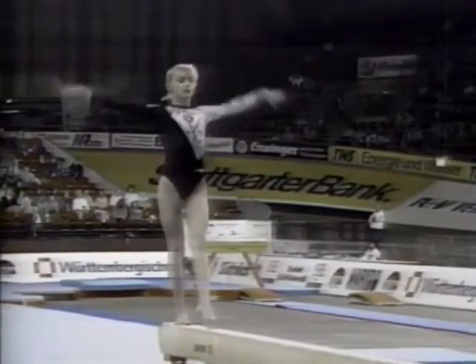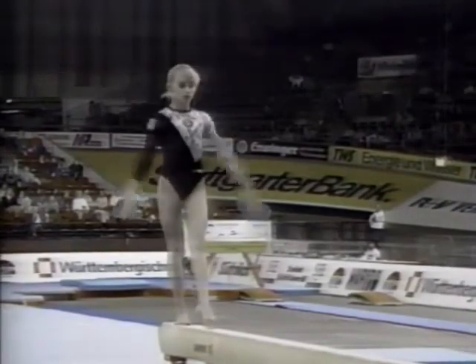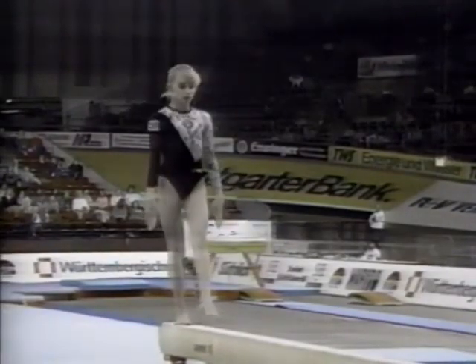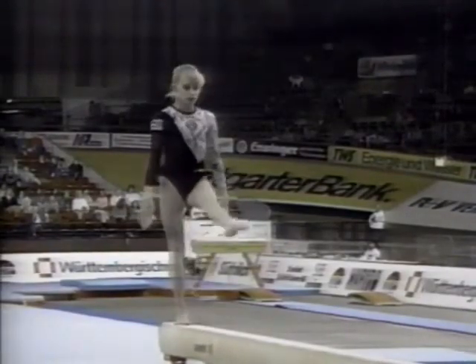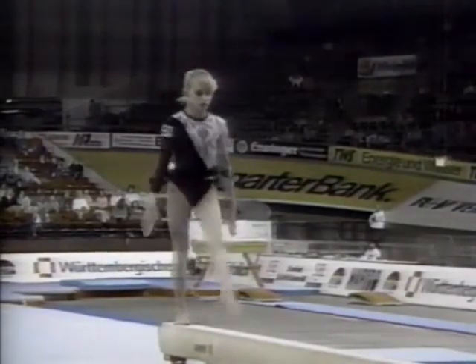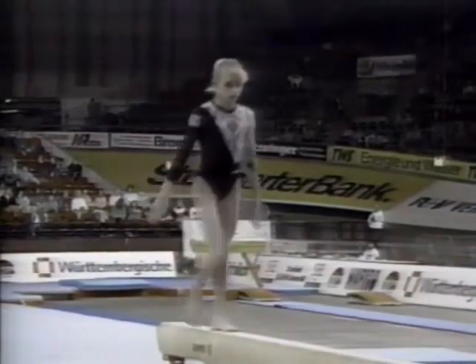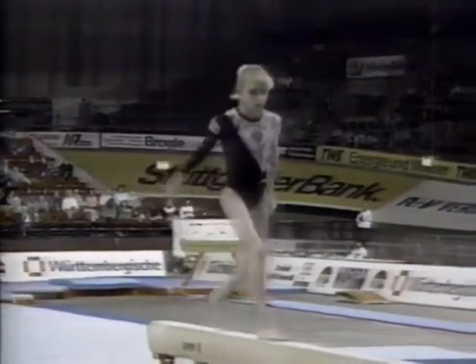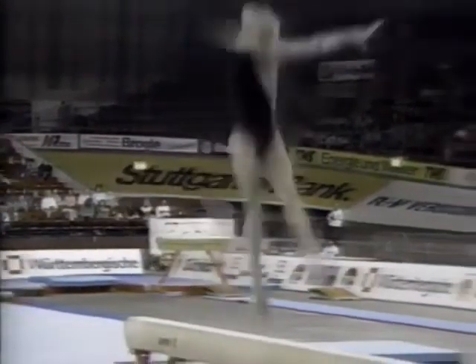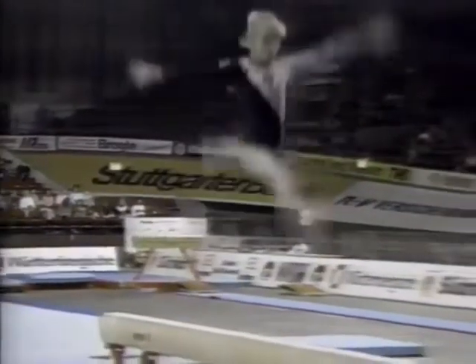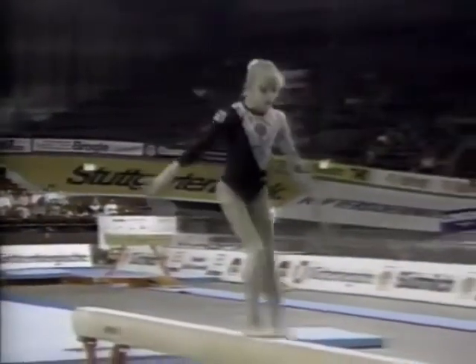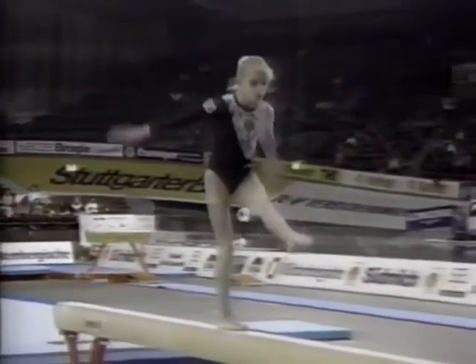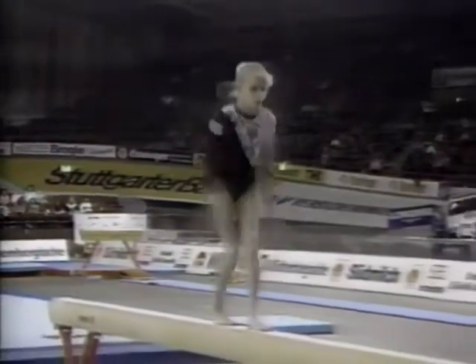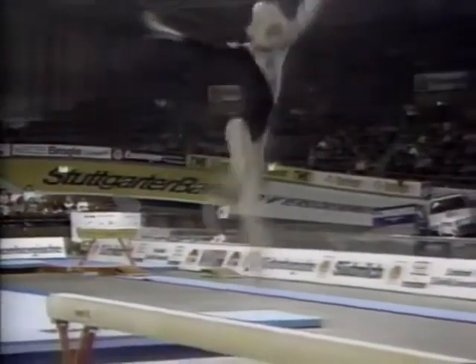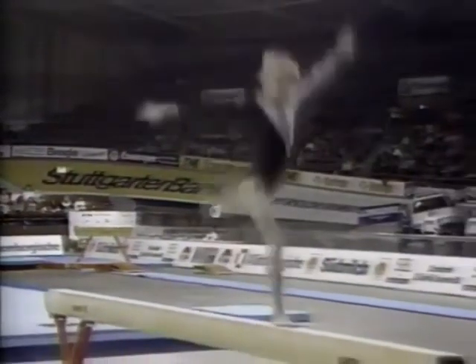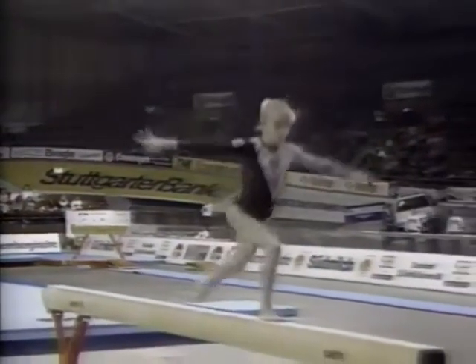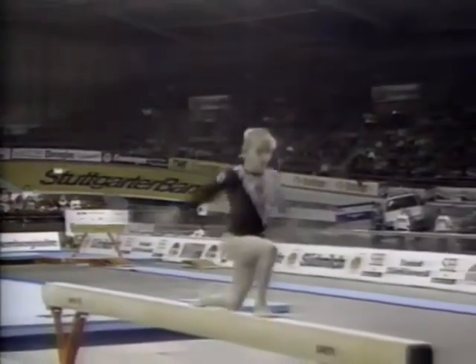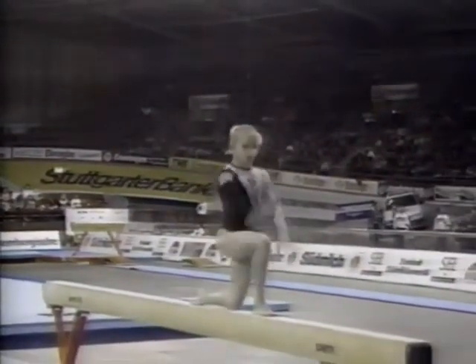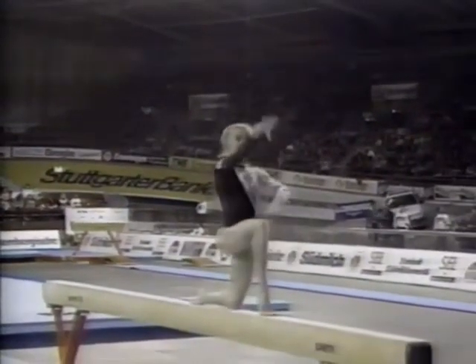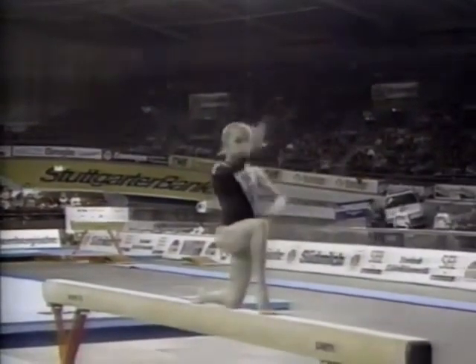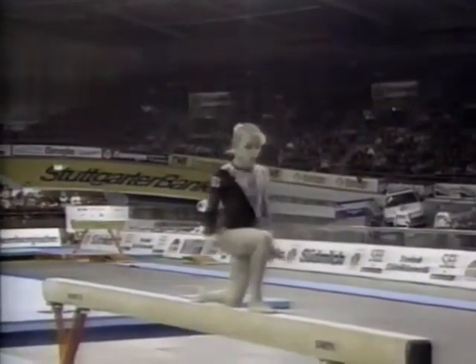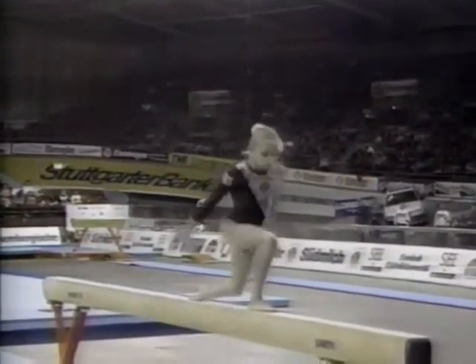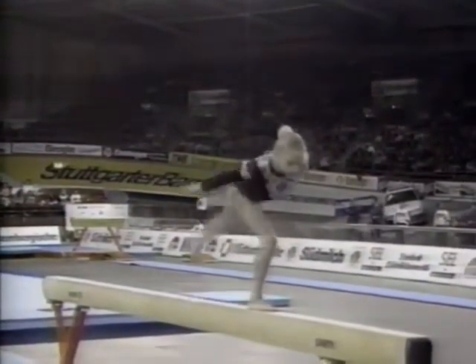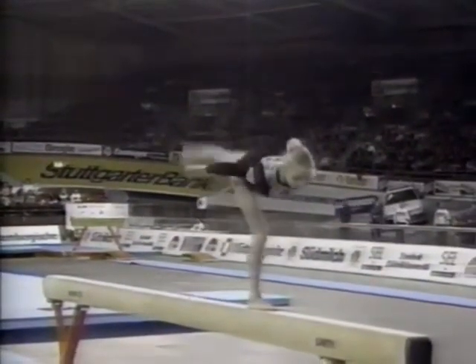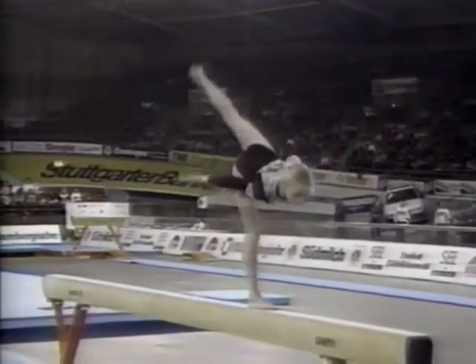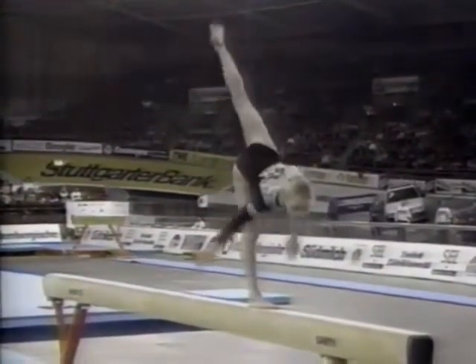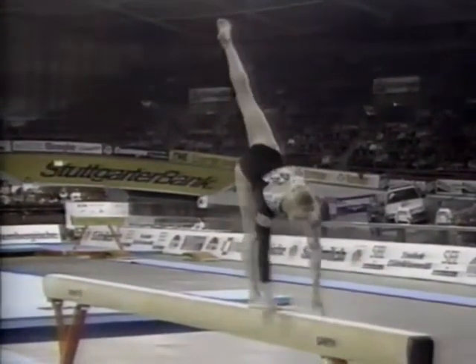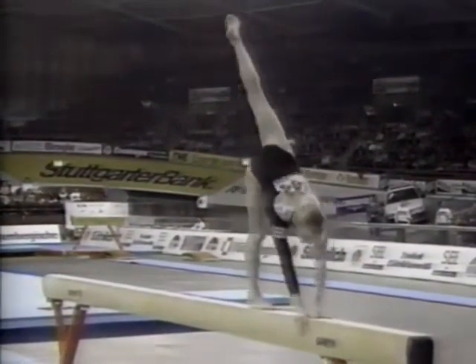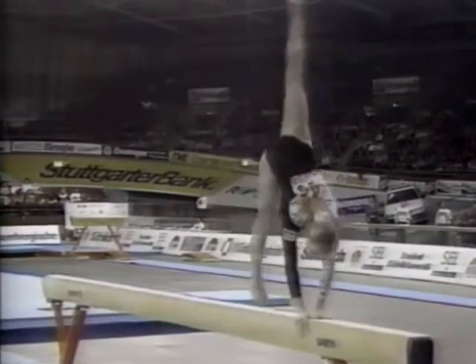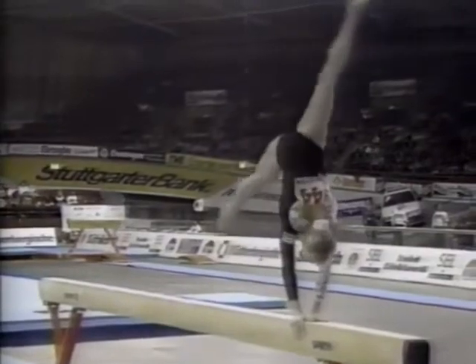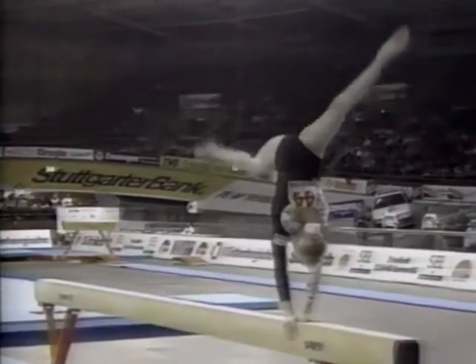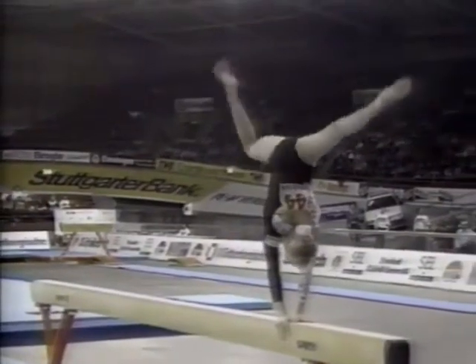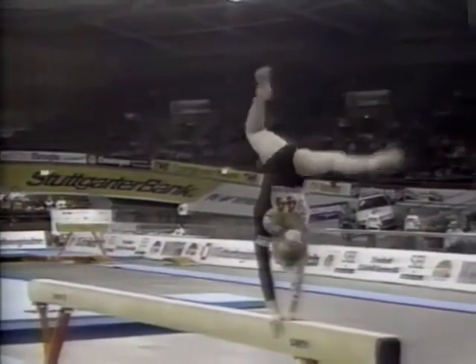Nice two layout step-outs in a row. That's almost an impossible move to do on the ground, that standing back with a full. And to do it on a balance beam, that's just incredible. And to do it without even the slightest waver on the landing.